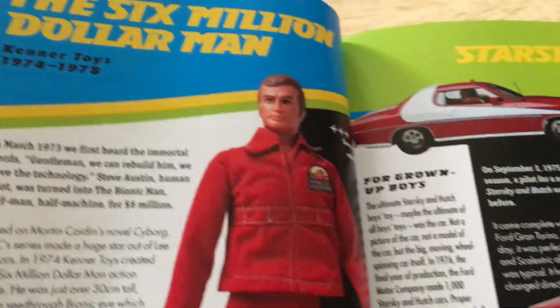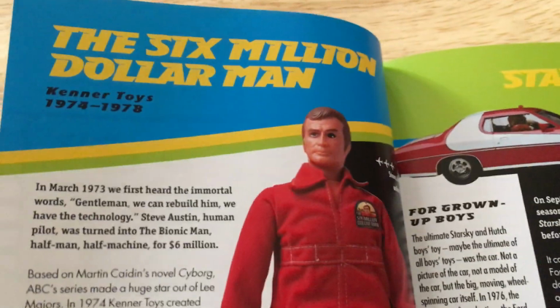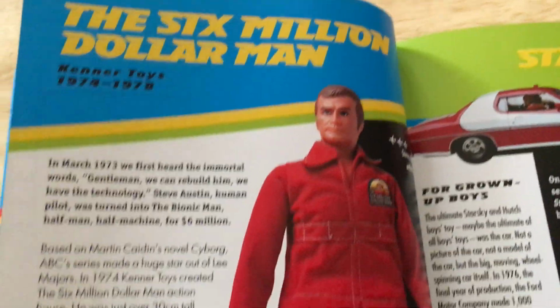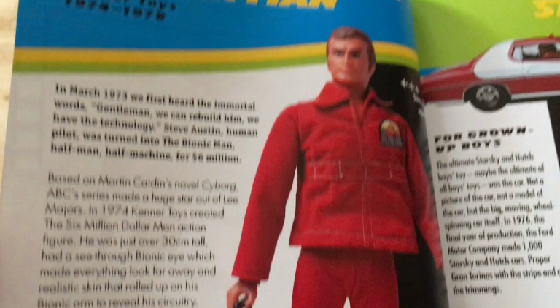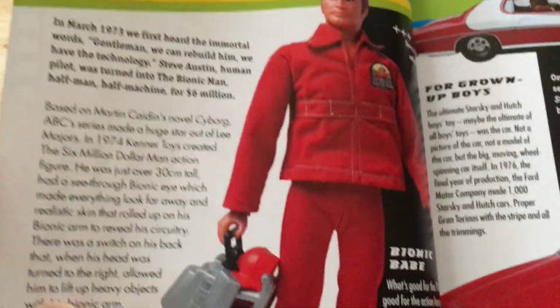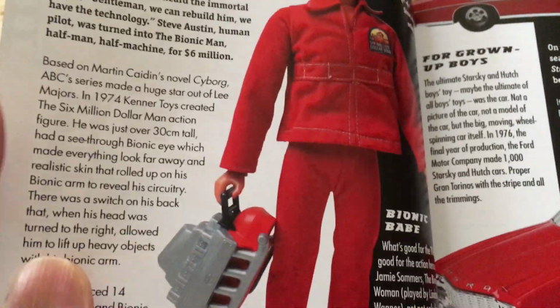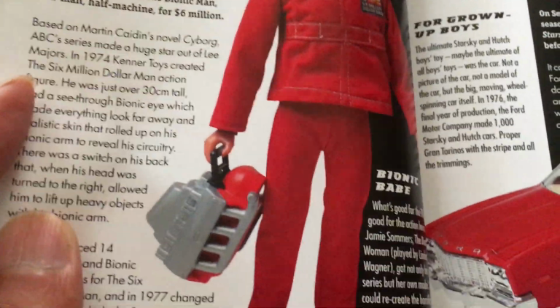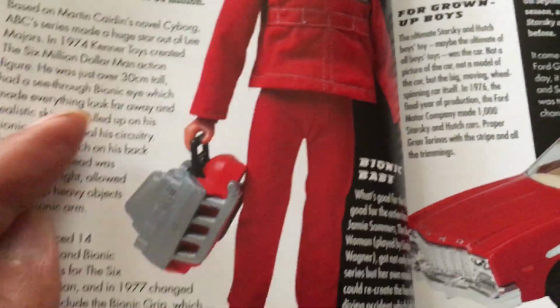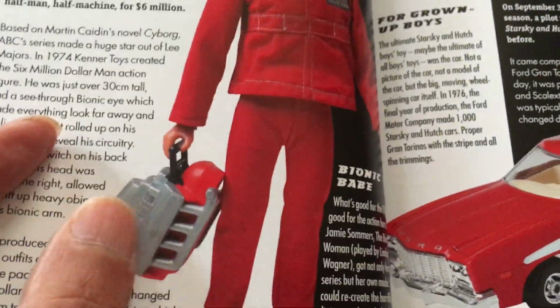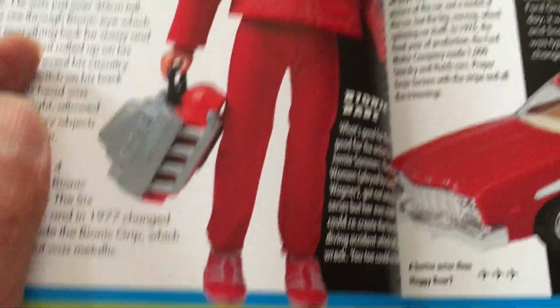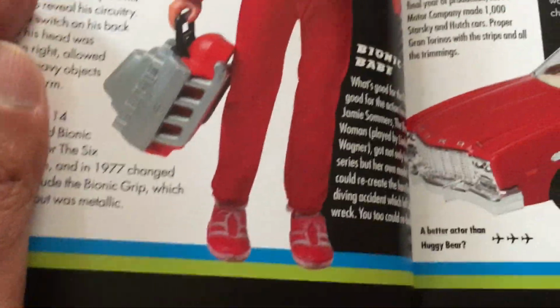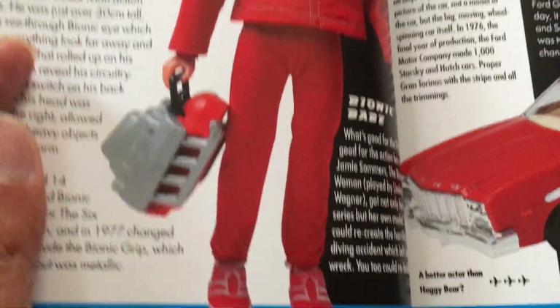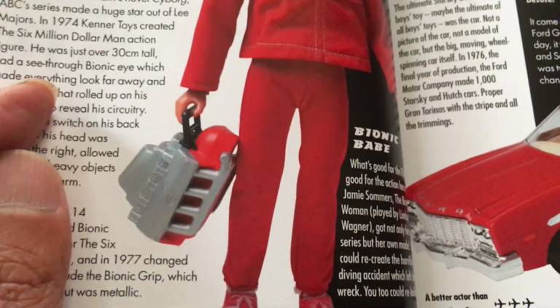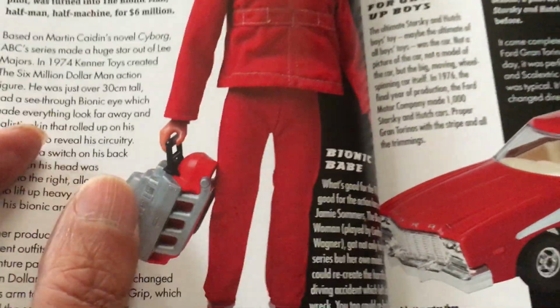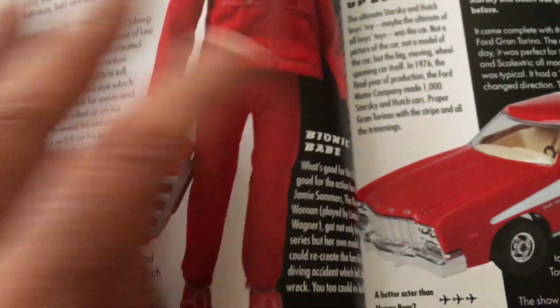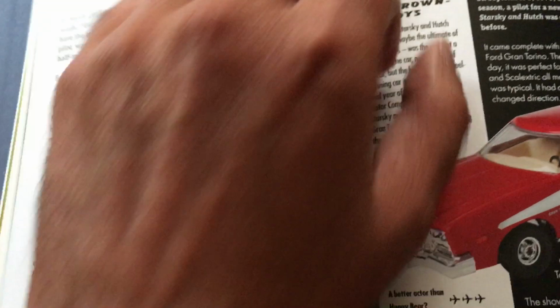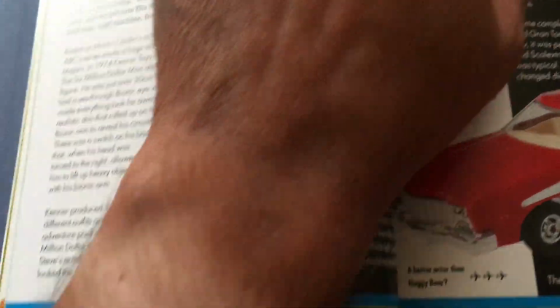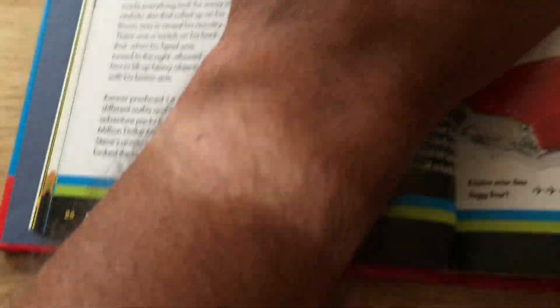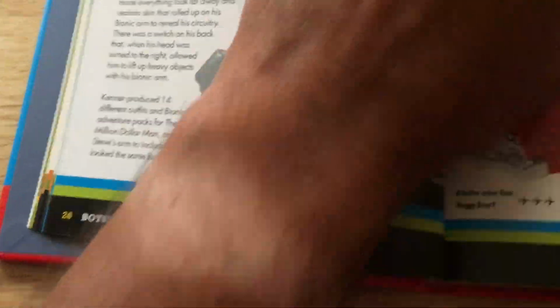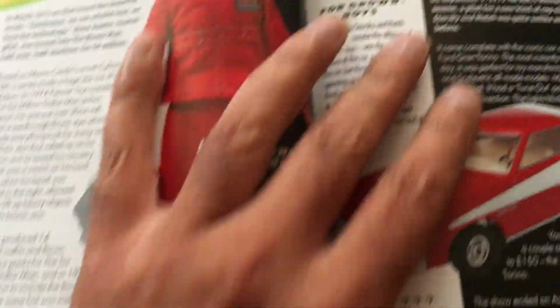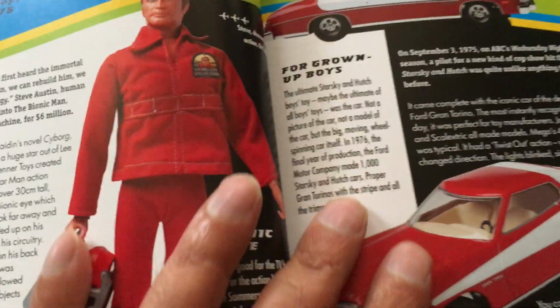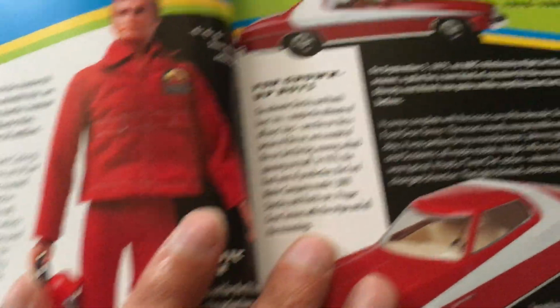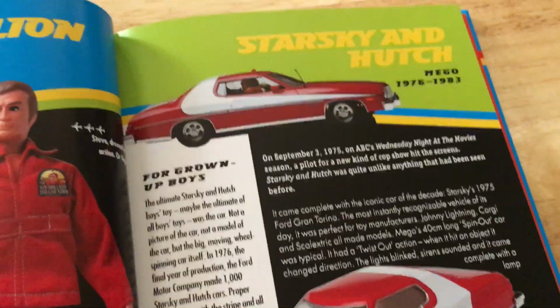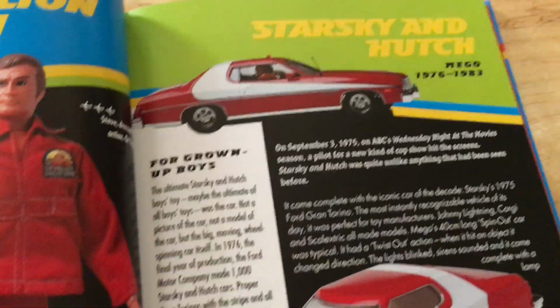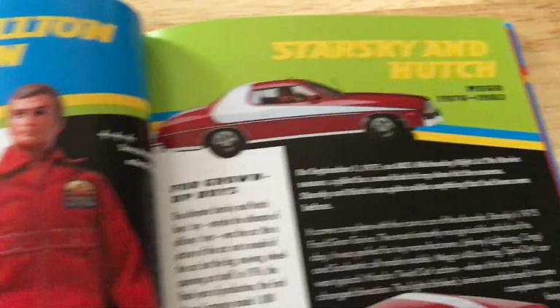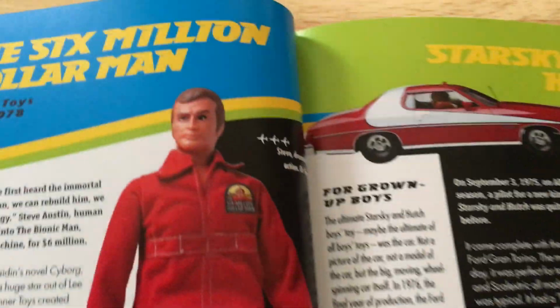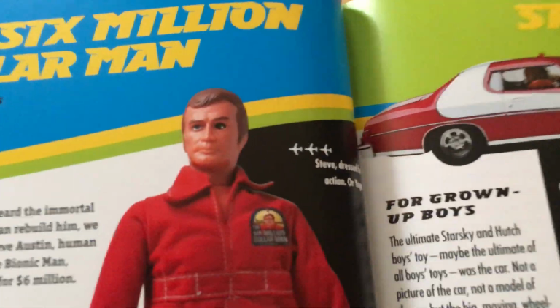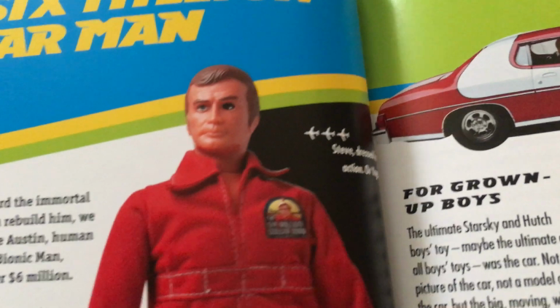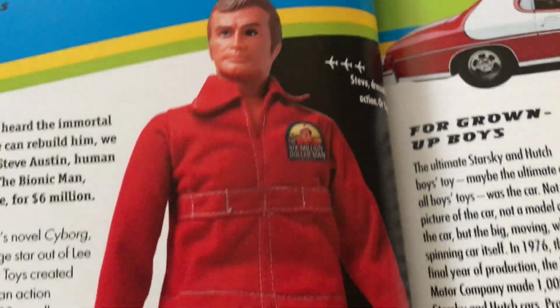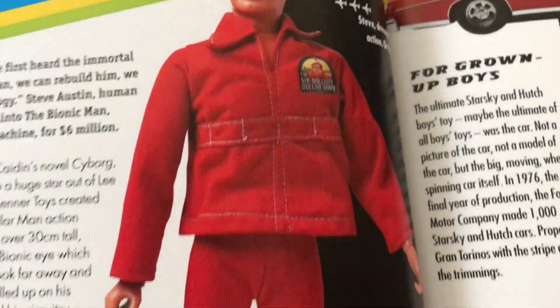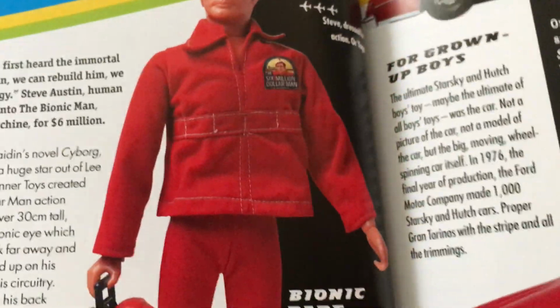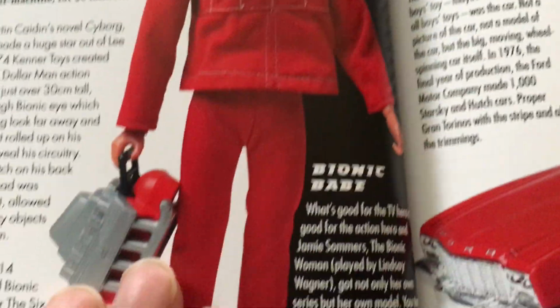Six Million Dollar Man — I definitely had this one. With the engine, his forearm was rubber so you could roll it up and take the chip out of his arm. Great toy. That's Kenner.